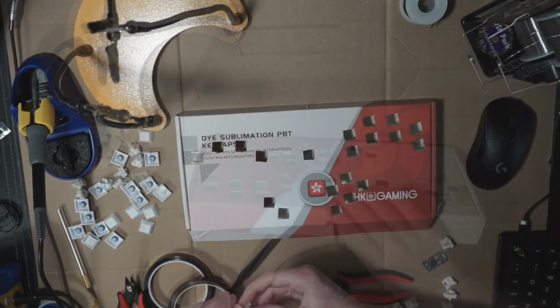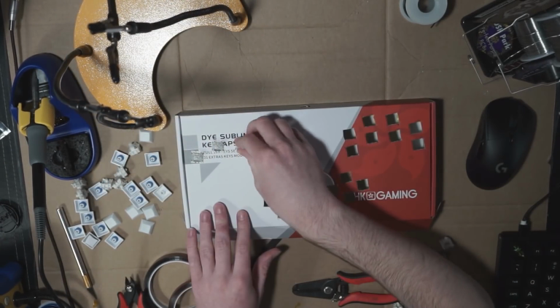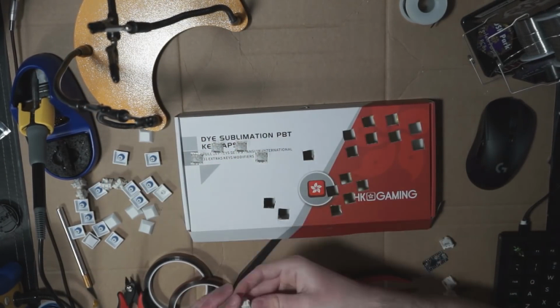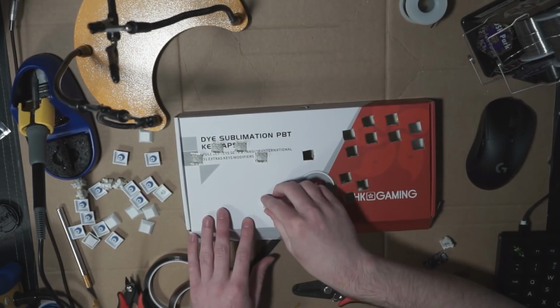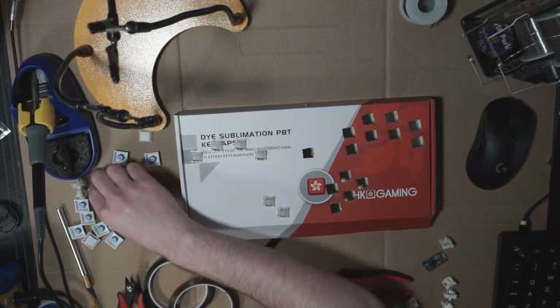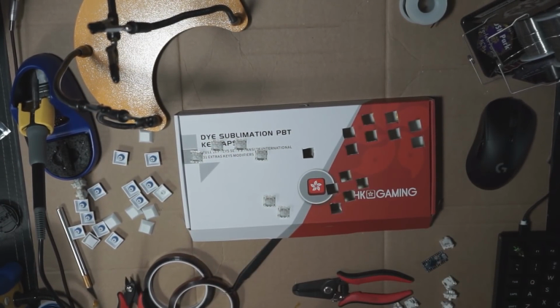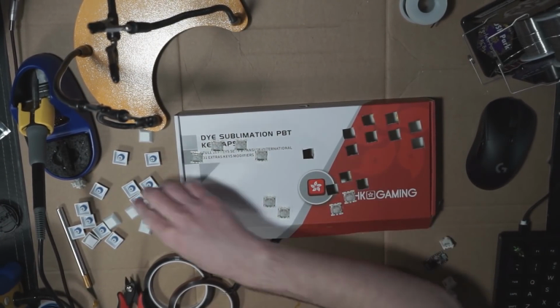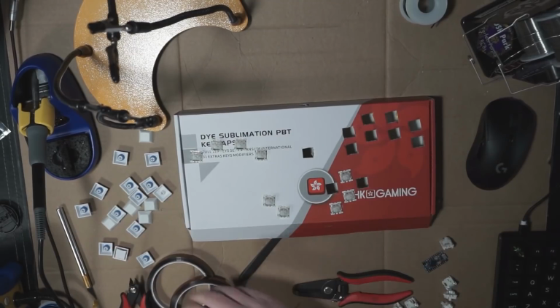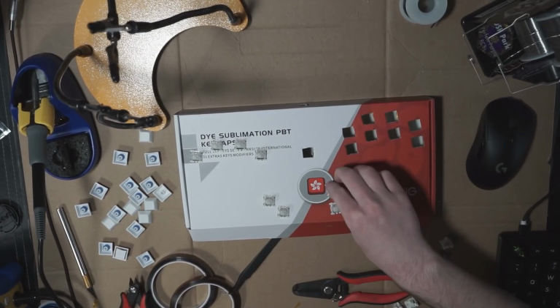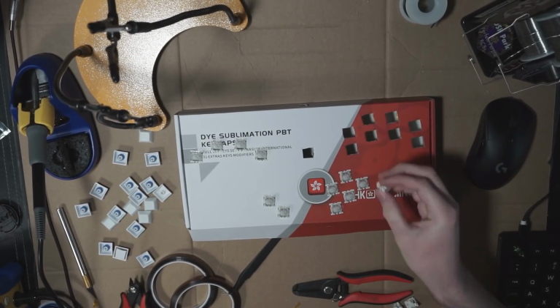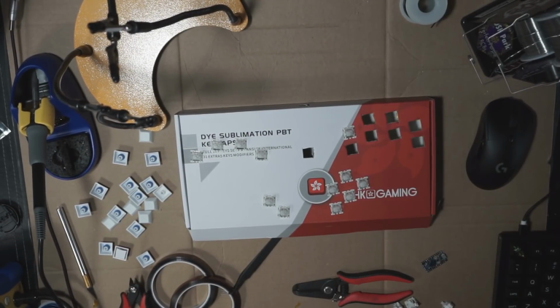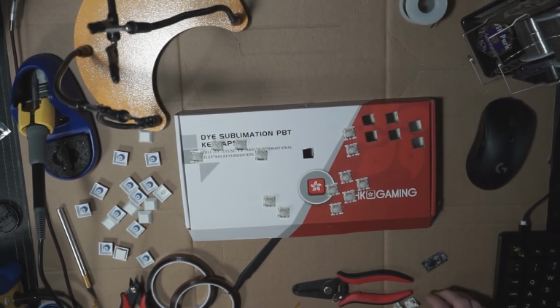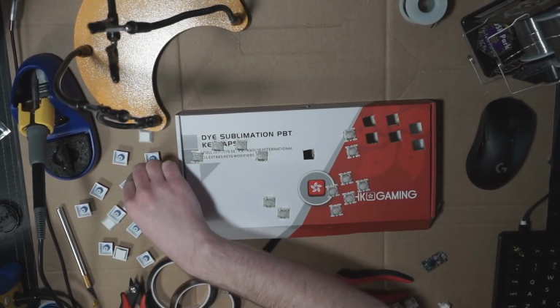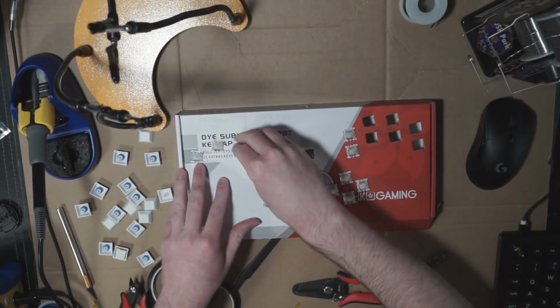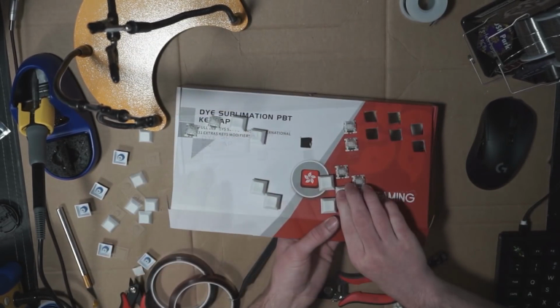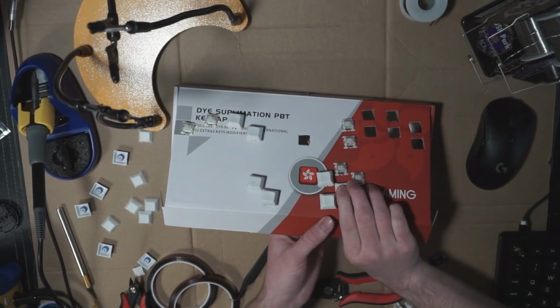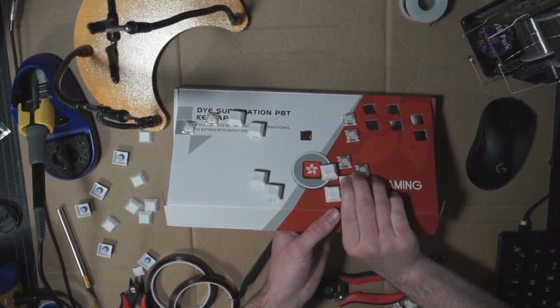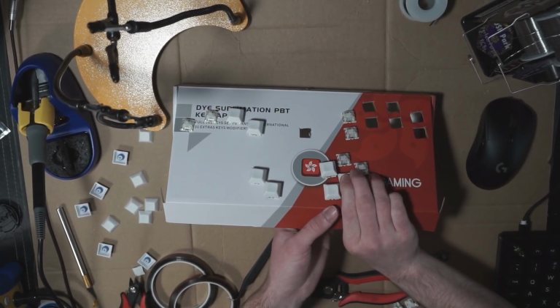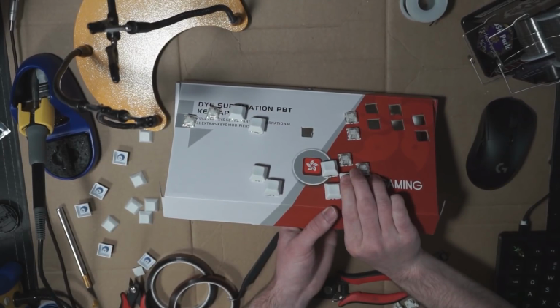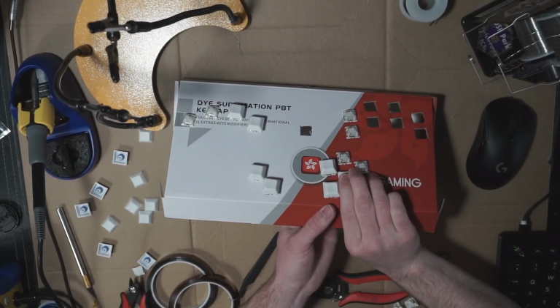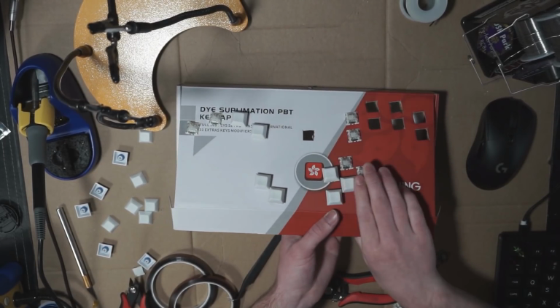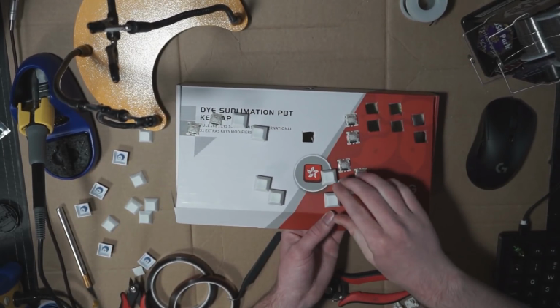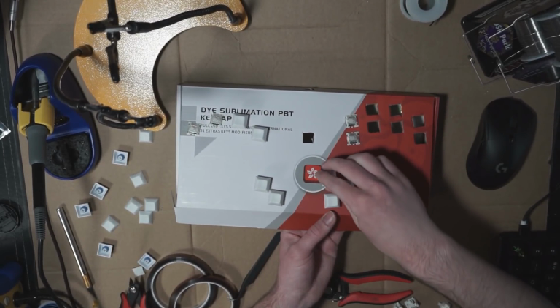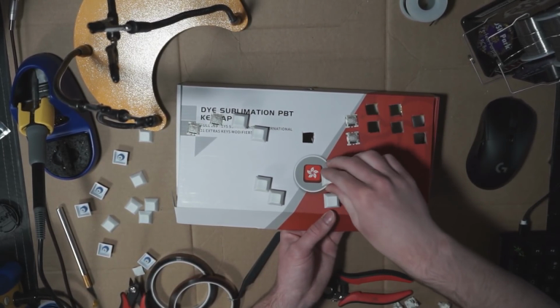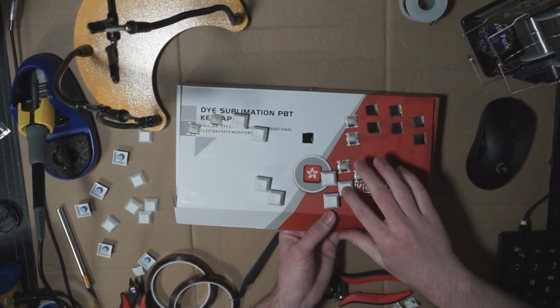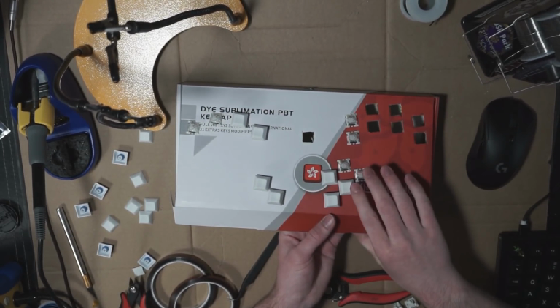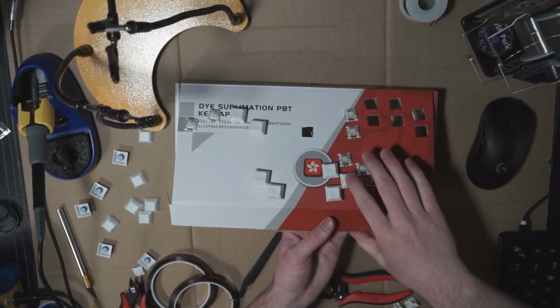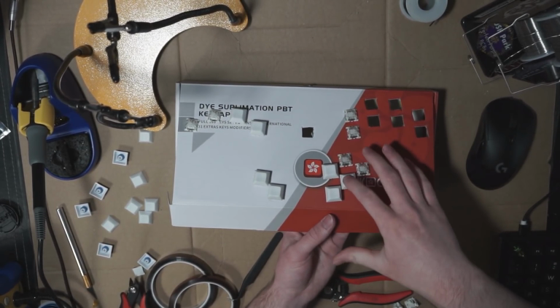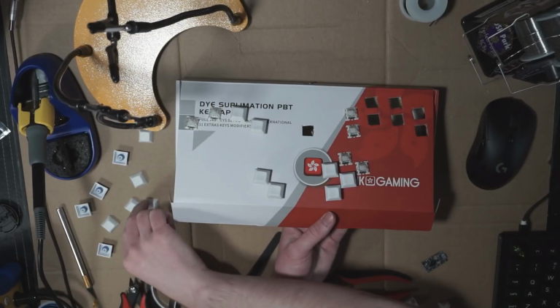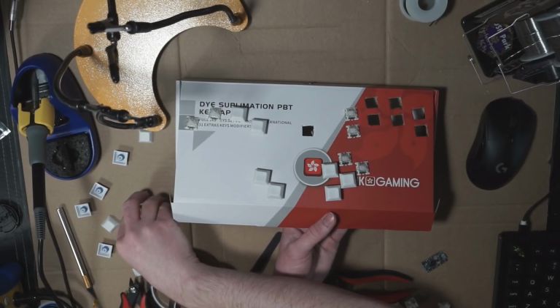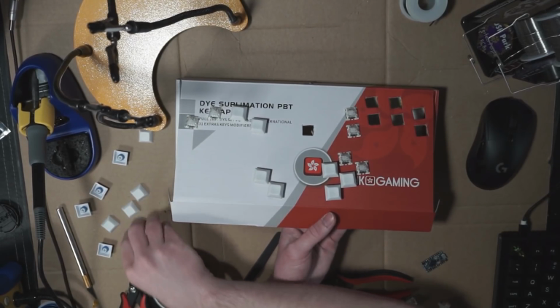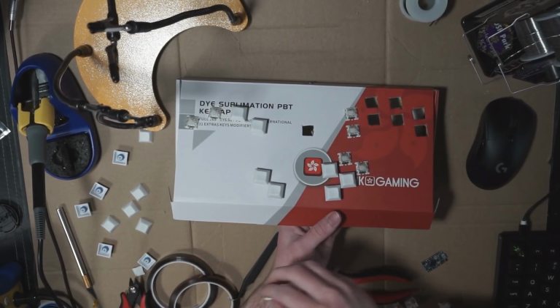The keyboard switches just clip into the 14mm squares. Be sure to push them in gently if you're using a cardboard panel. When you do put keycaps on cardboard, I would recommend holding it from below so you don't break the cardboard.